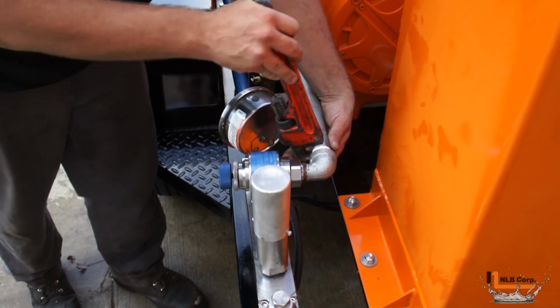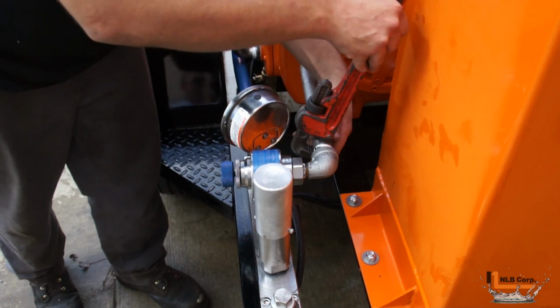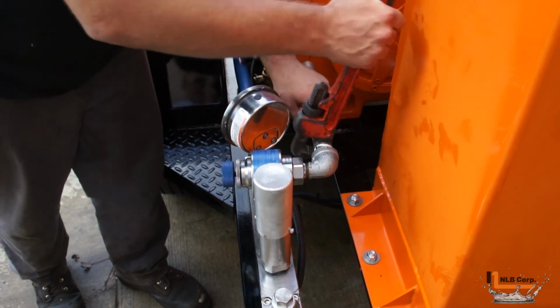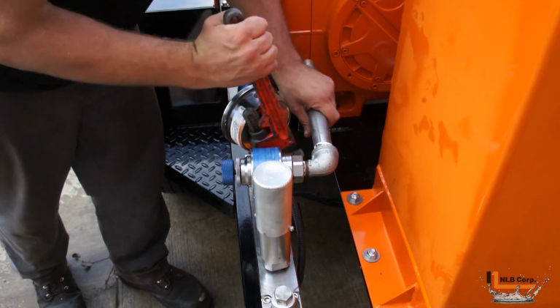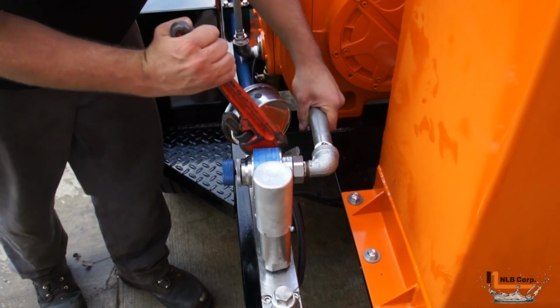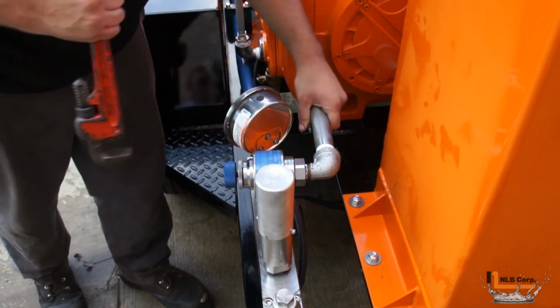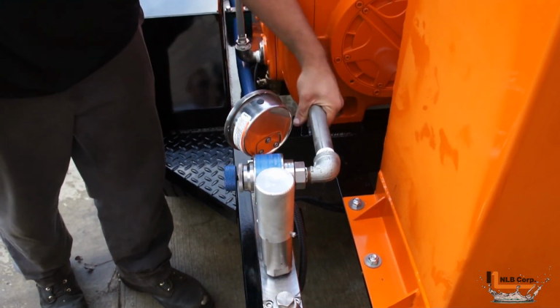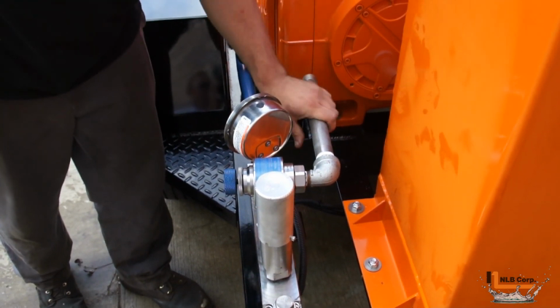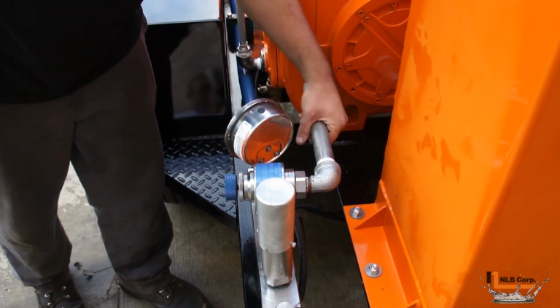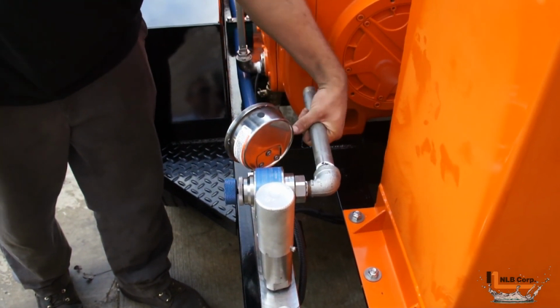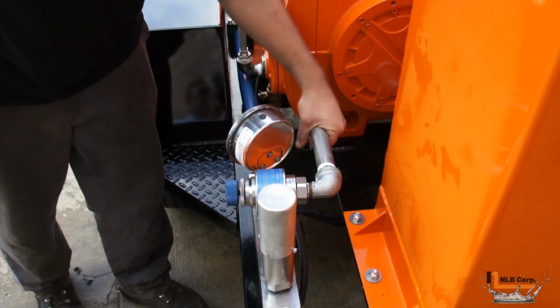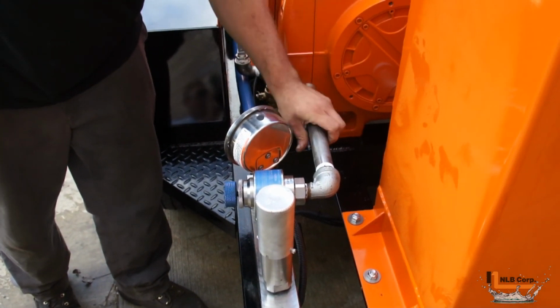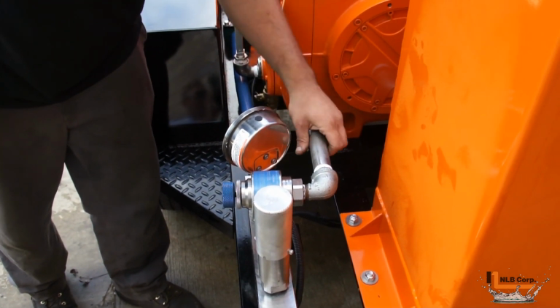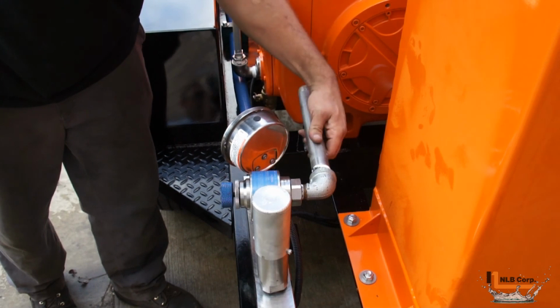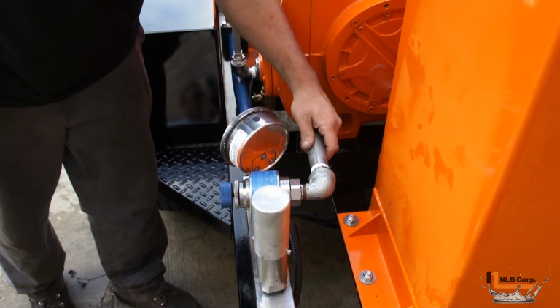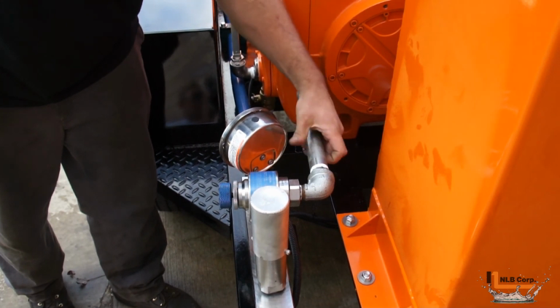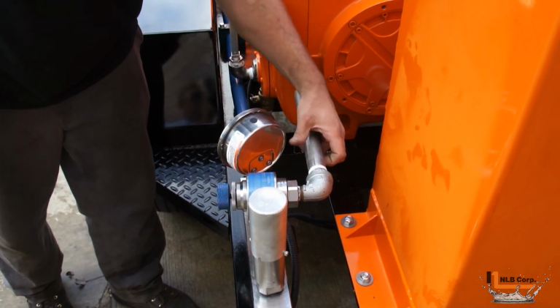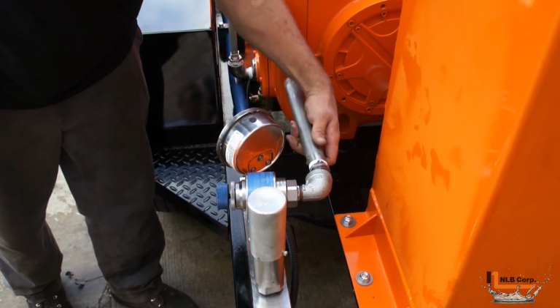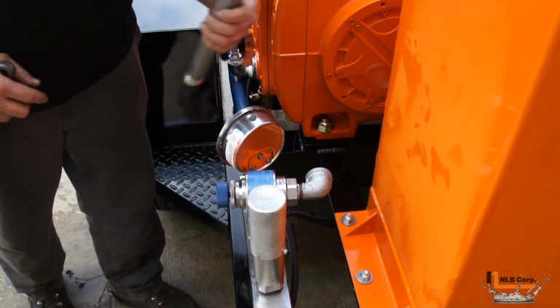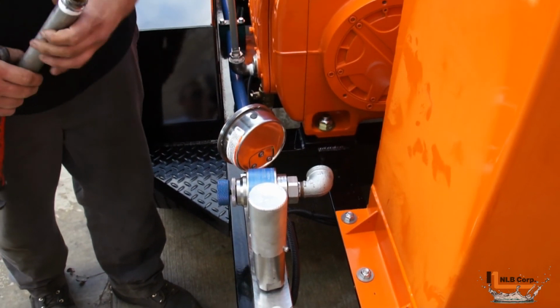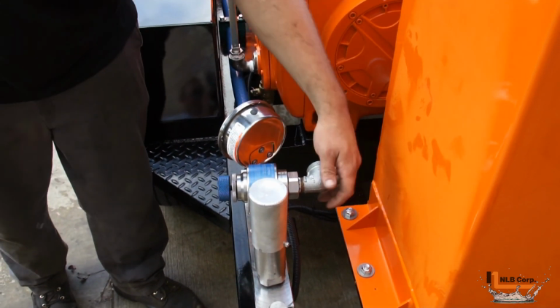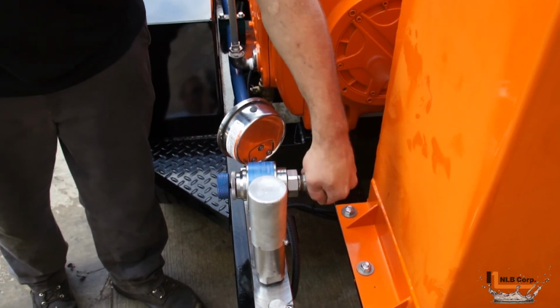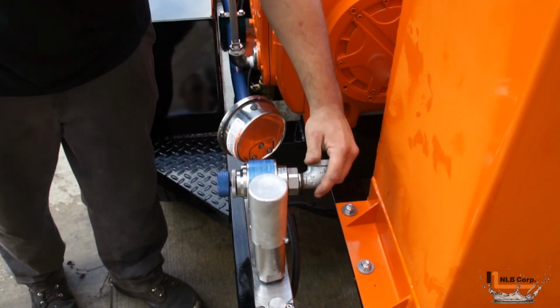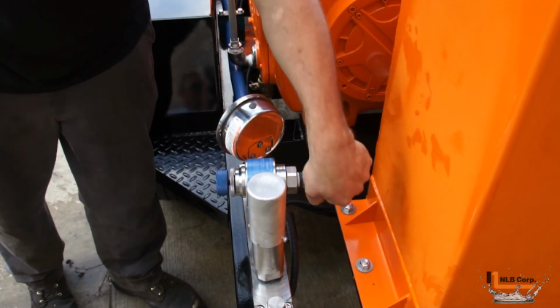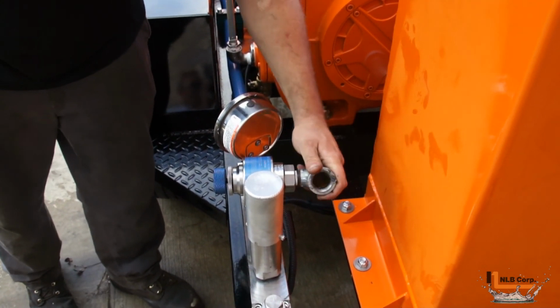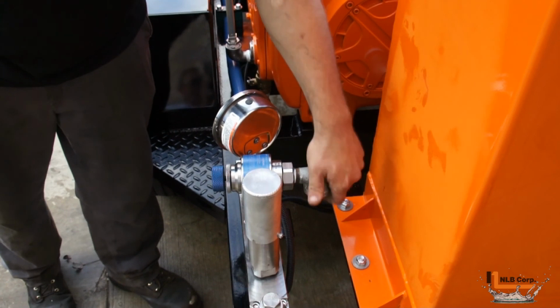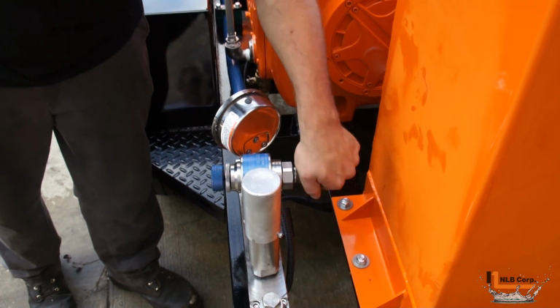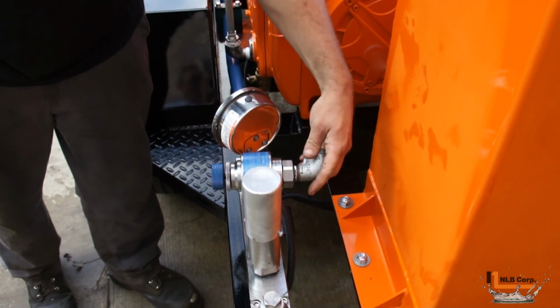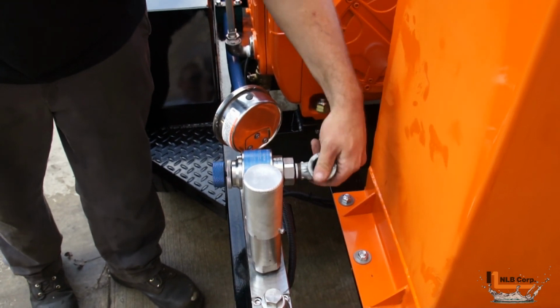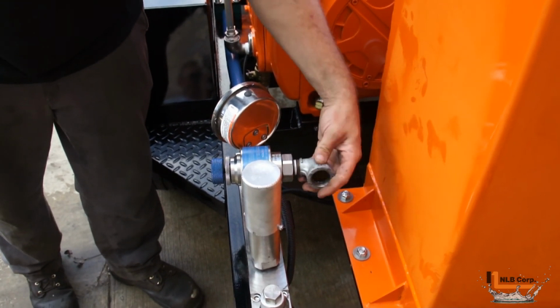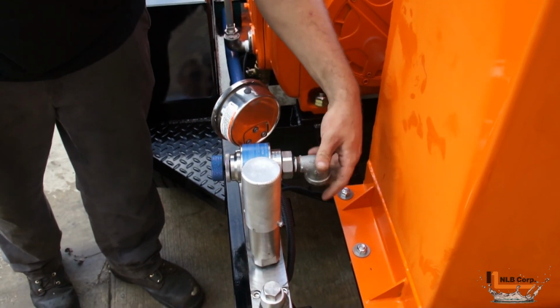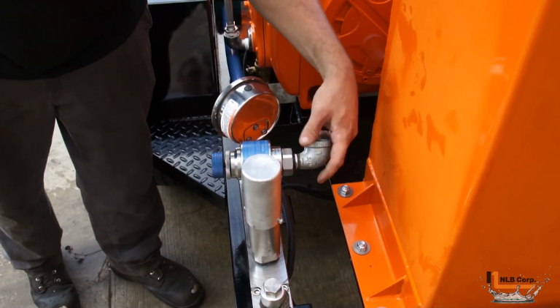When it comes time to inspect or replace the cartridge, begin by removing any low pressure discharge piping that may be installed on the valve. This will give you easy access to the cartridge retainer nut.